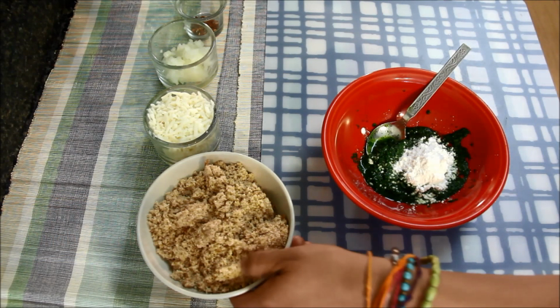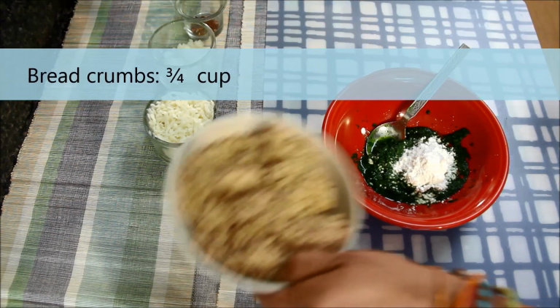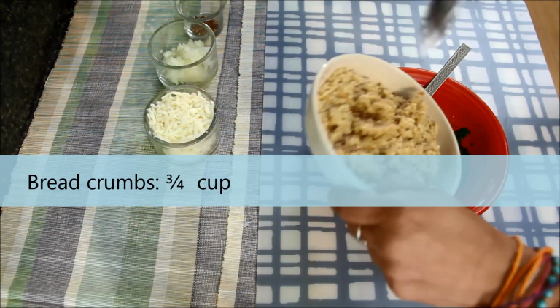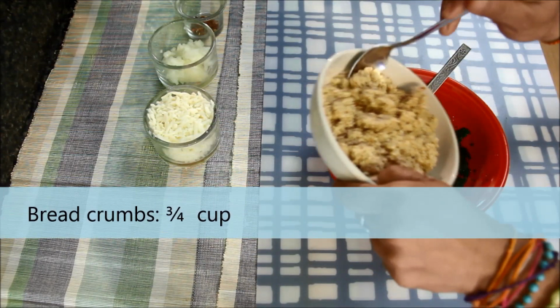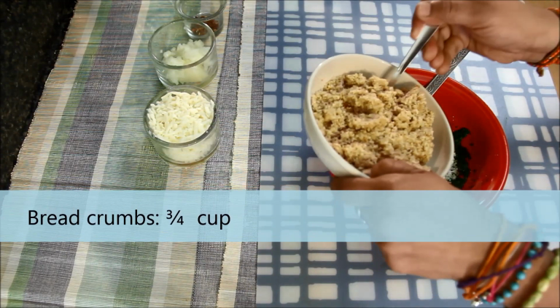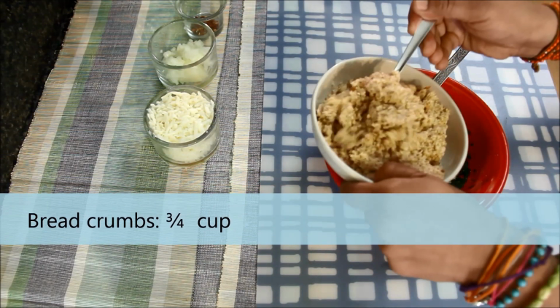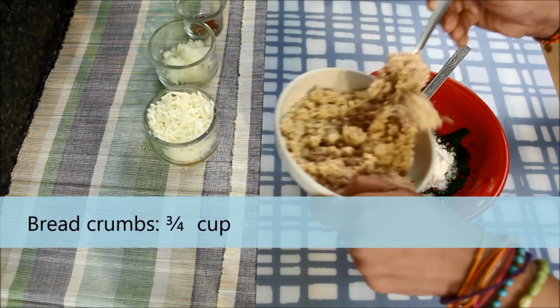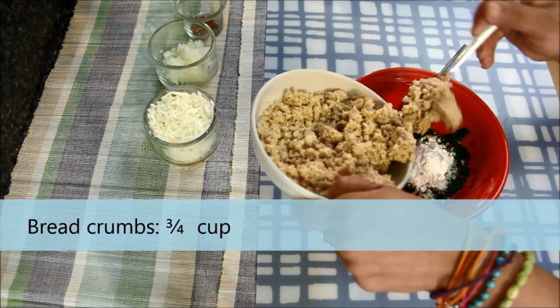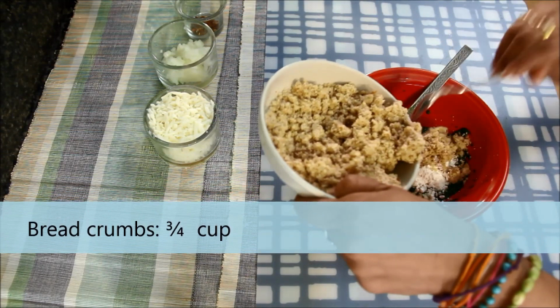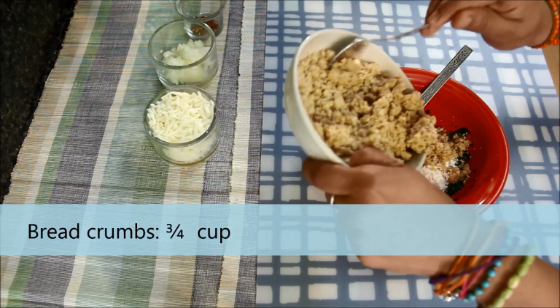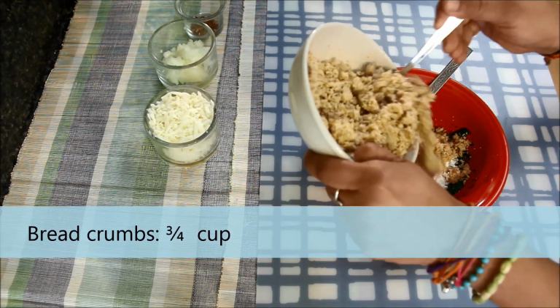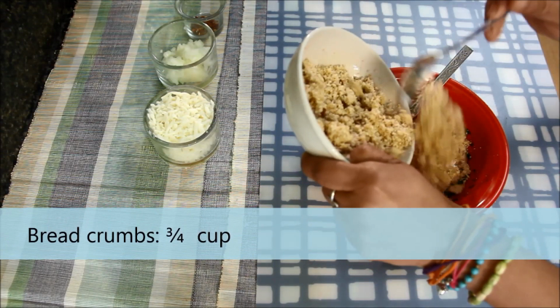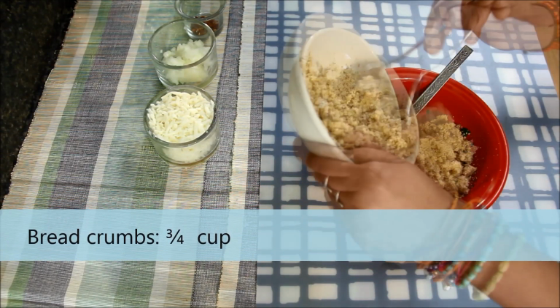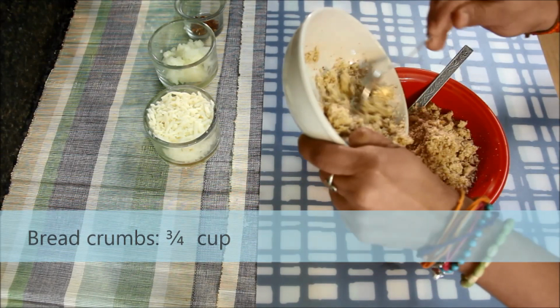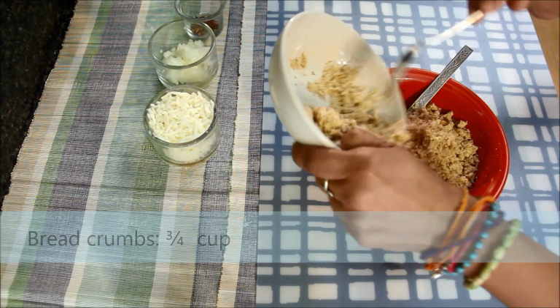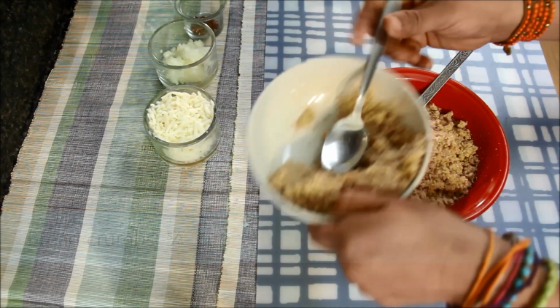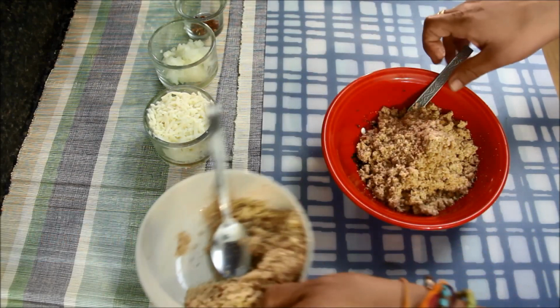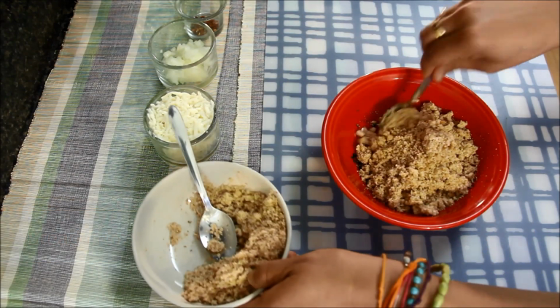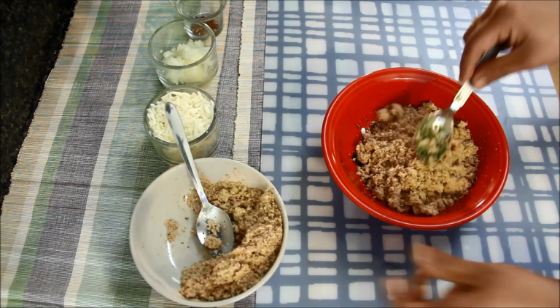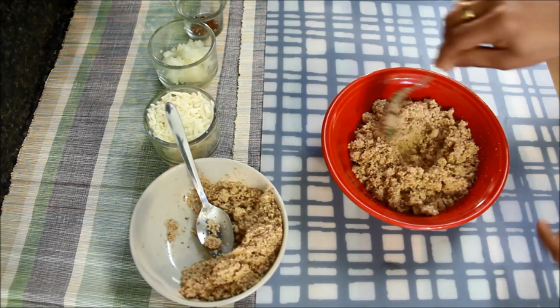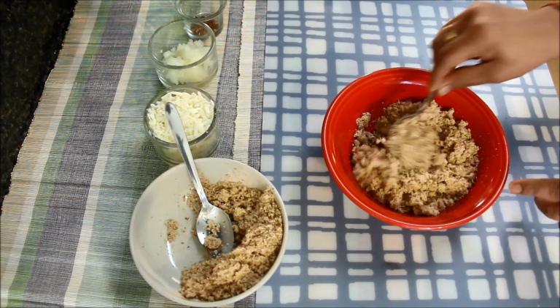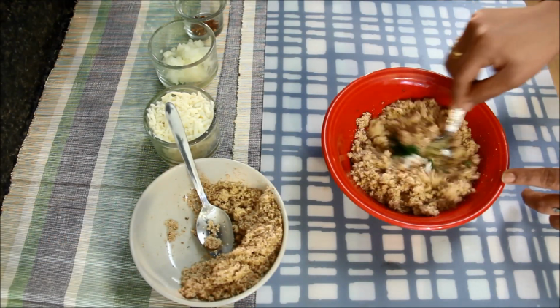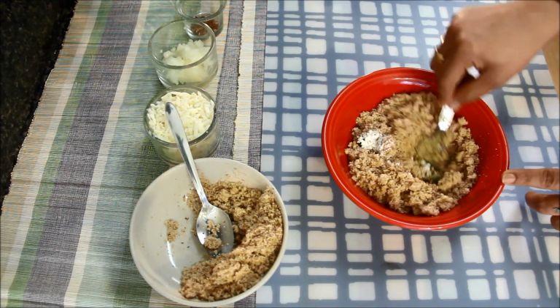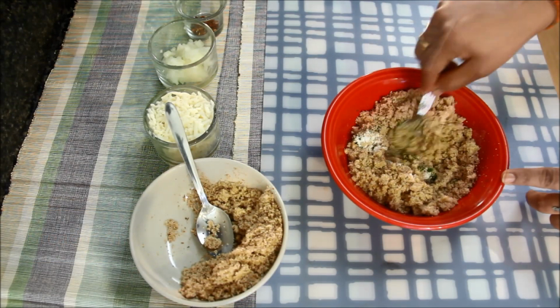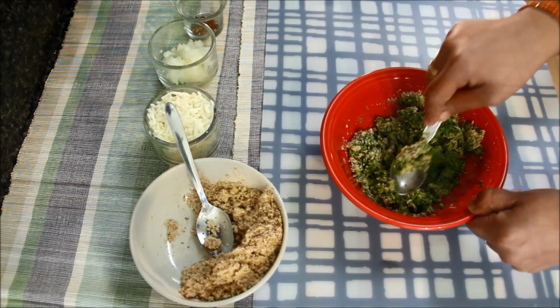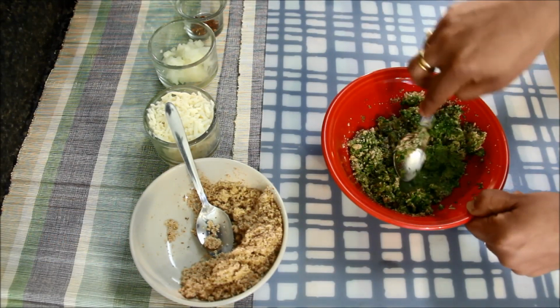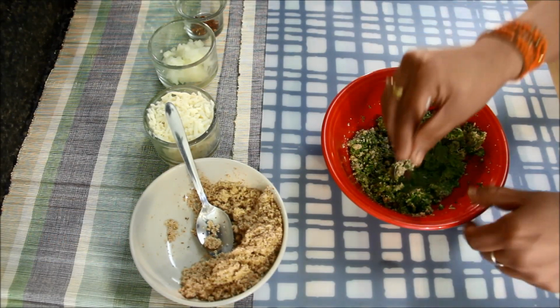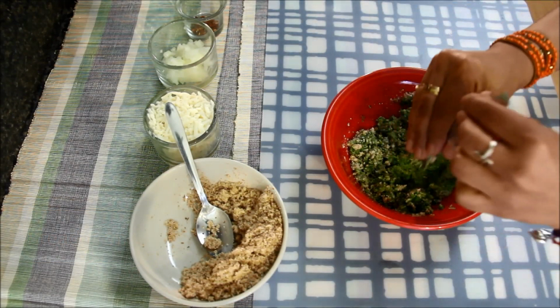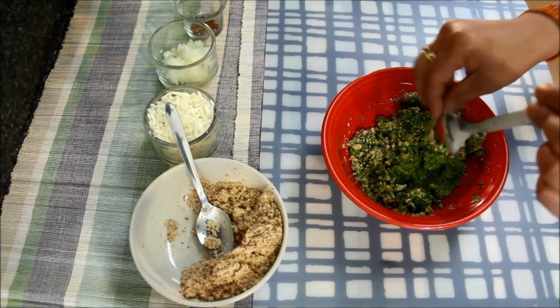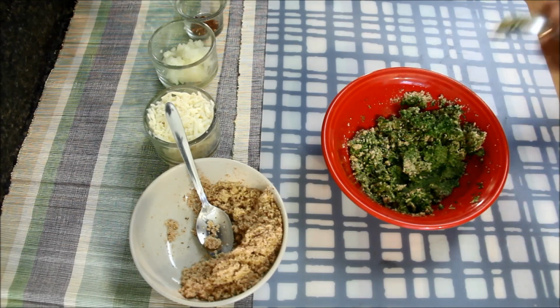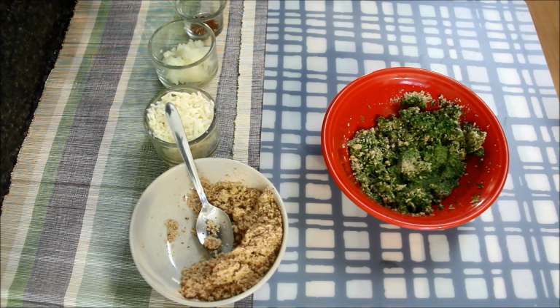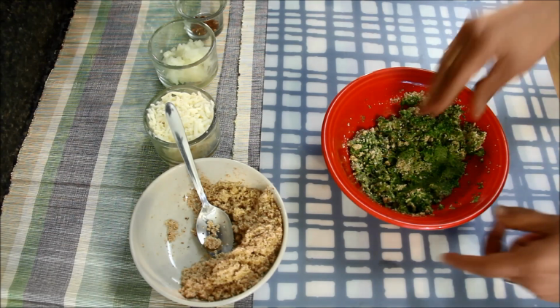To this, I'll add 3/4 cup of breadcrumbs which I made by grinding bread in the mixie. I'll mix all the ingredients with a spoon and knead it like a dough with my hands.